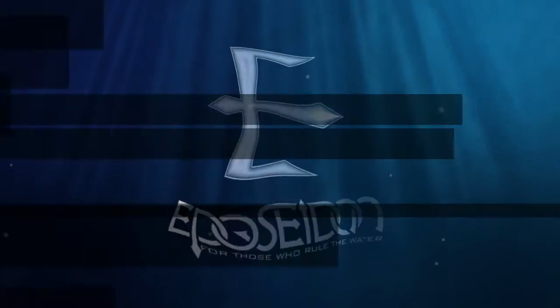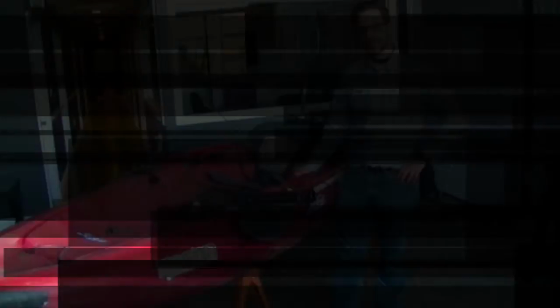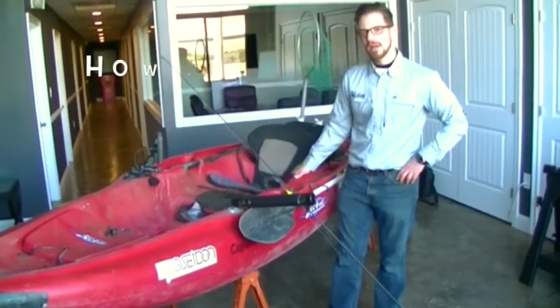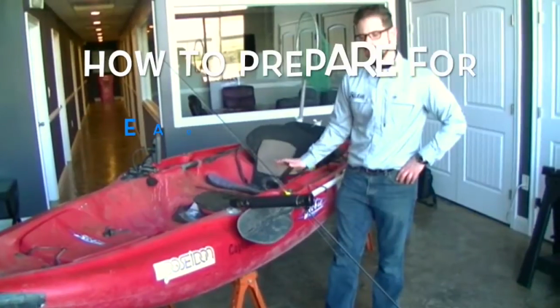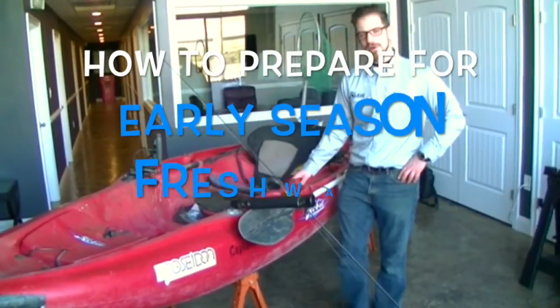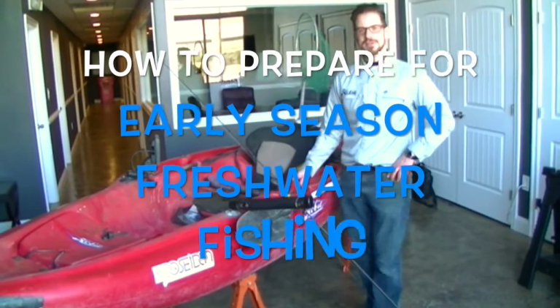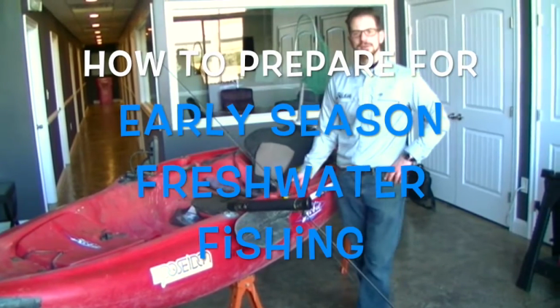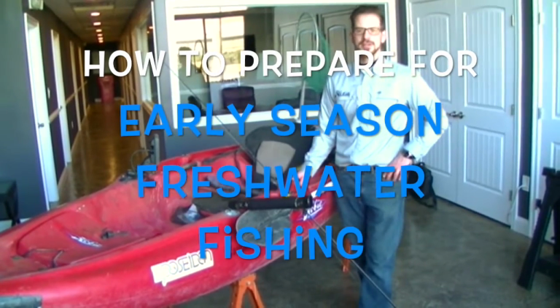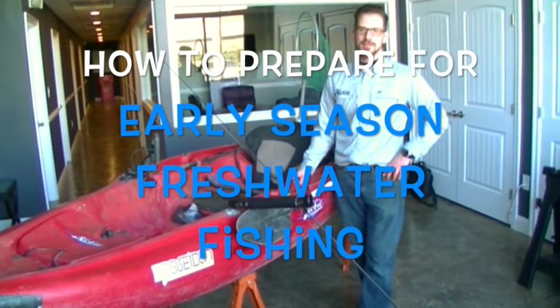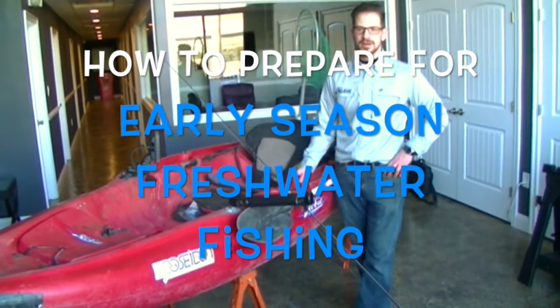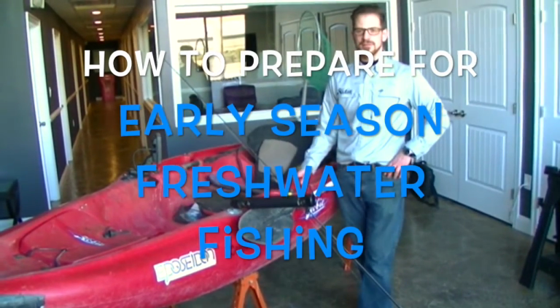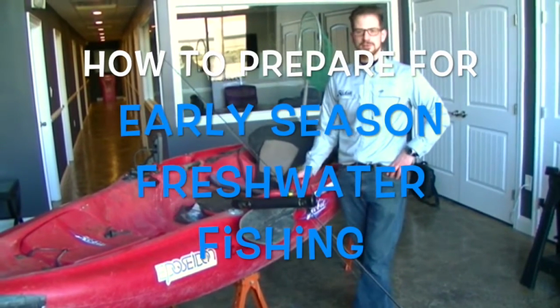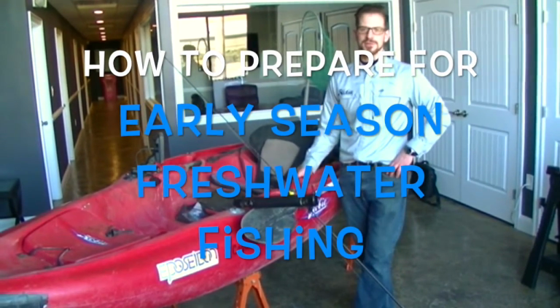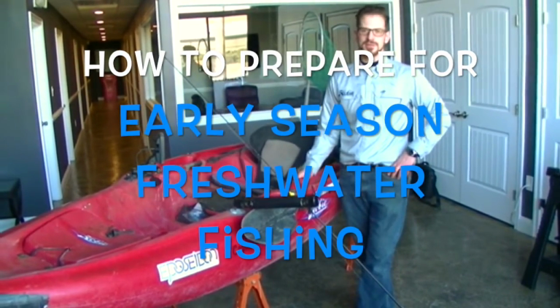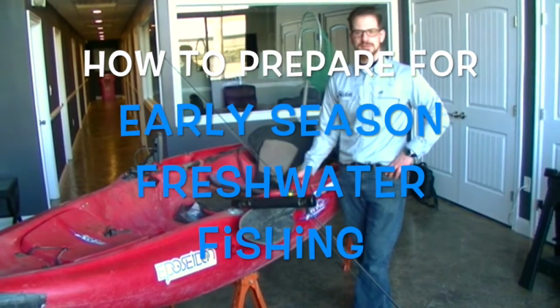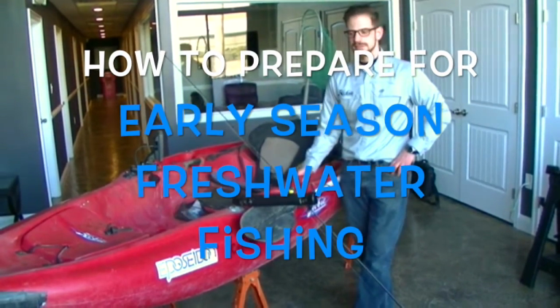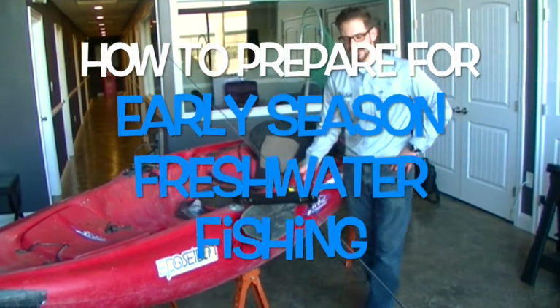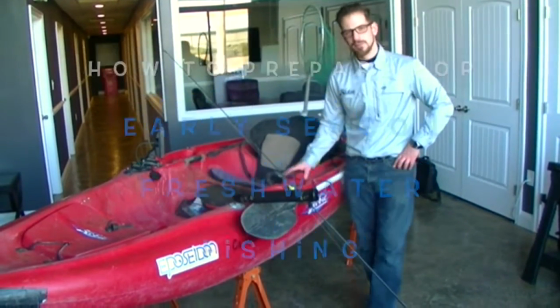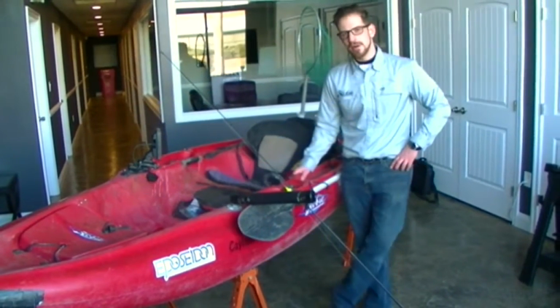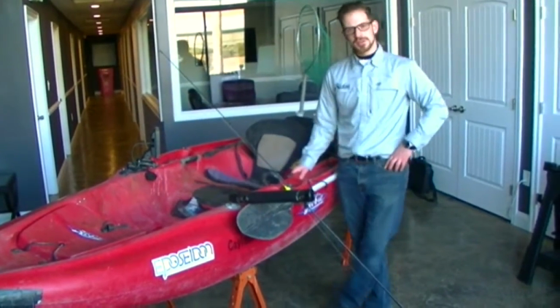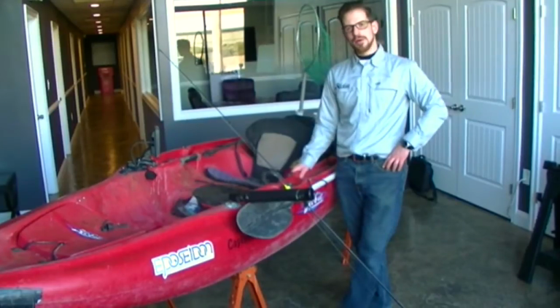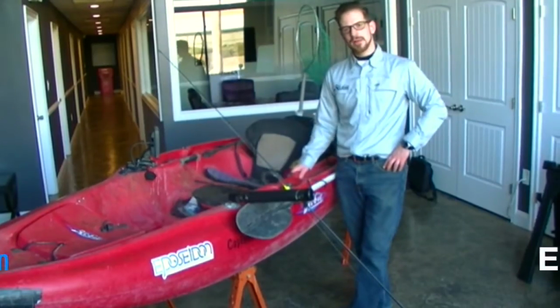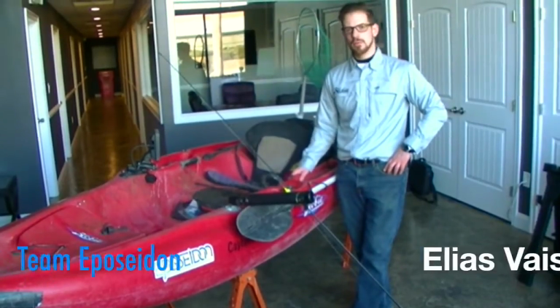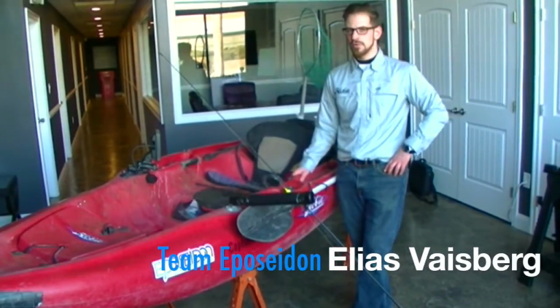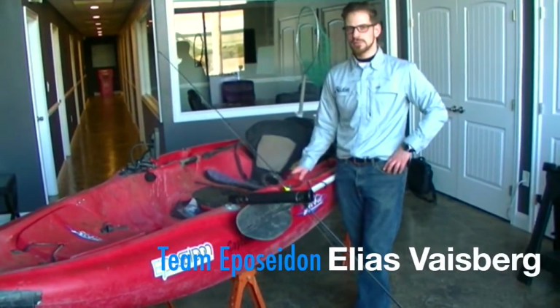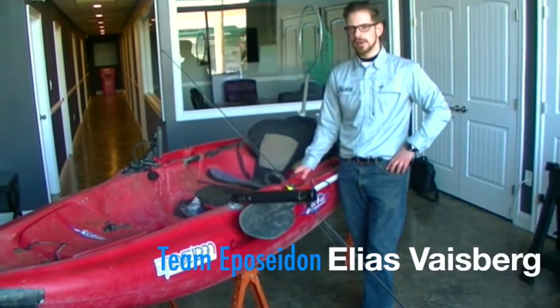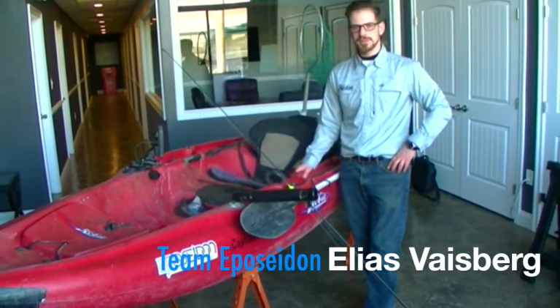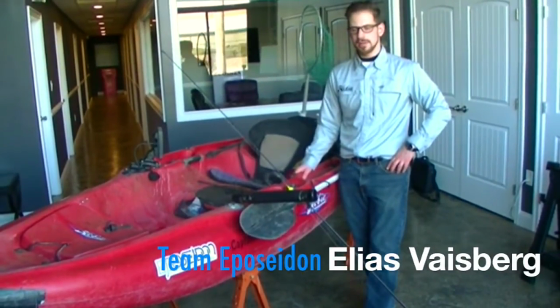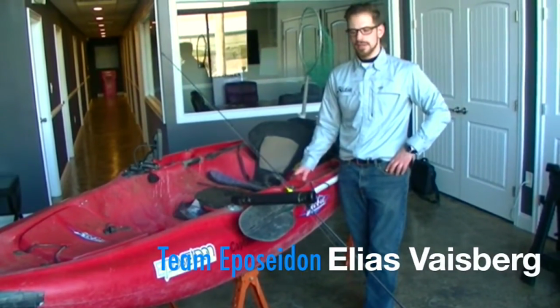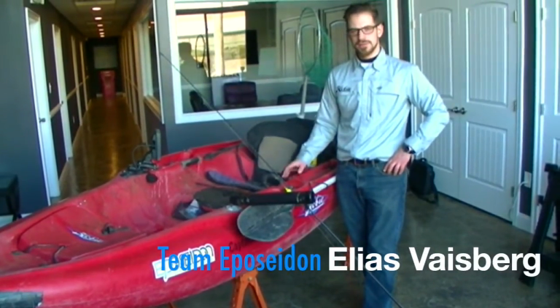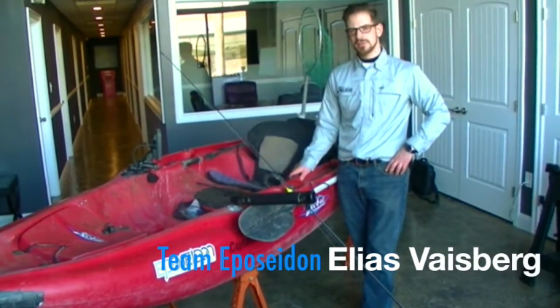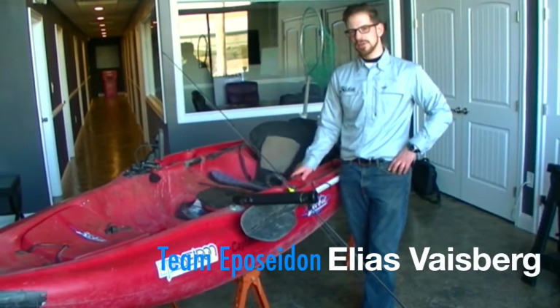Hey, this is Elias over in Garden City, New York. I'm getting ready for my freshwater 2015 season. If you're primarily a saltwater angler or a new freshwater angler altogether, this video is made for you.